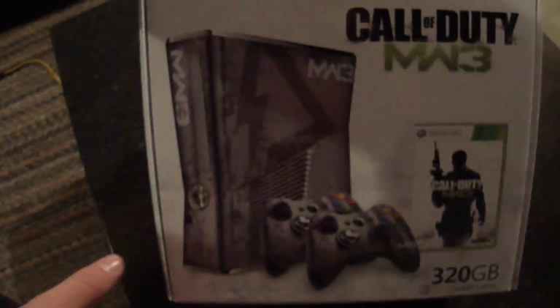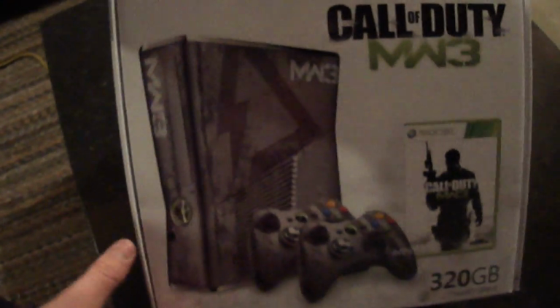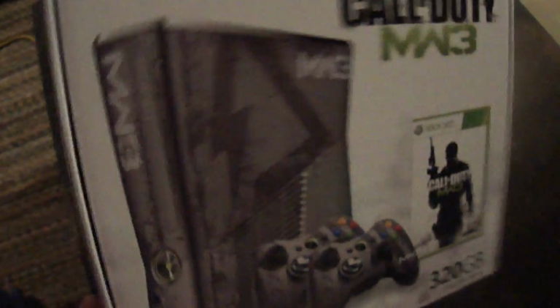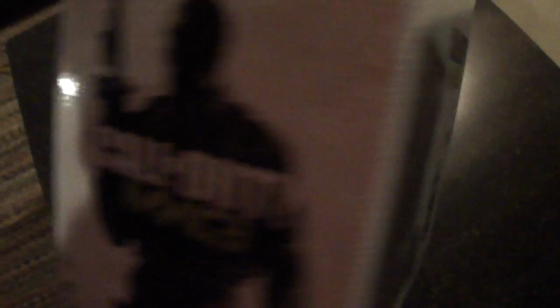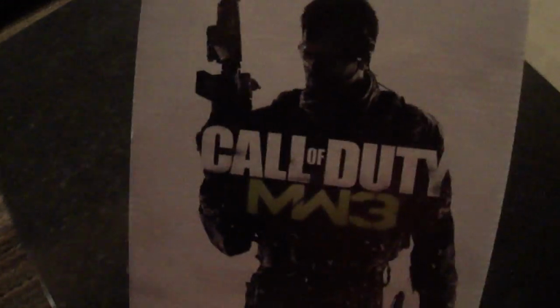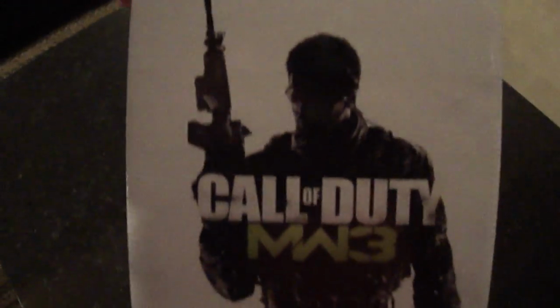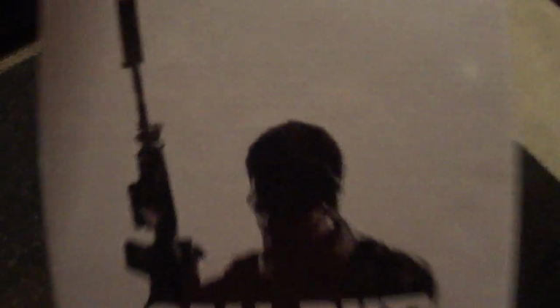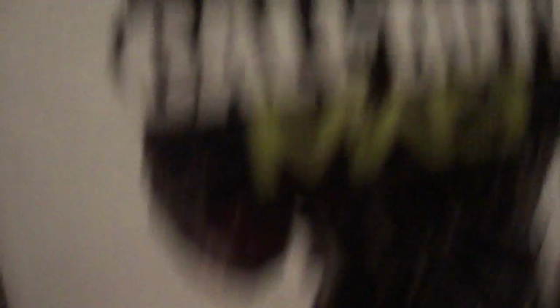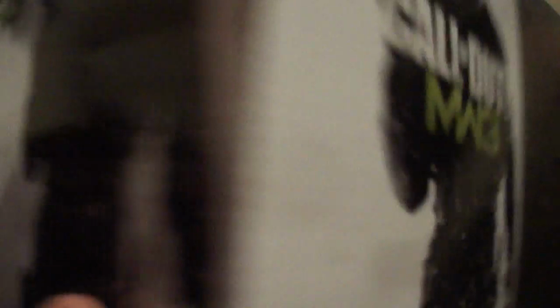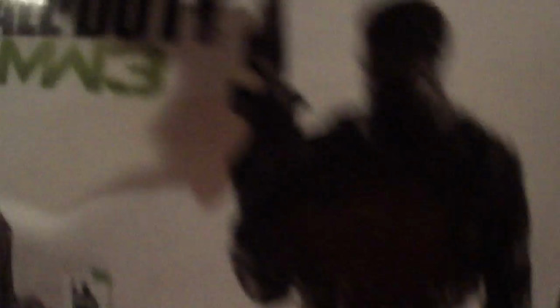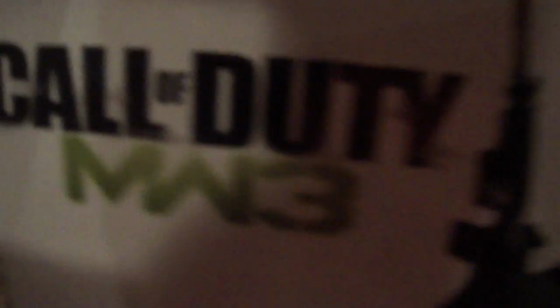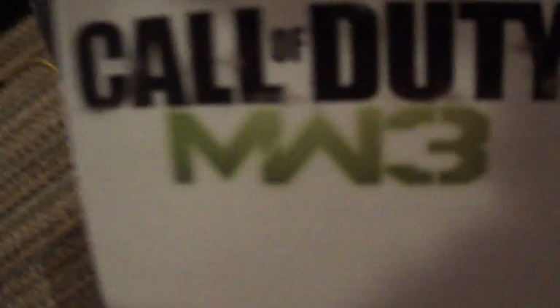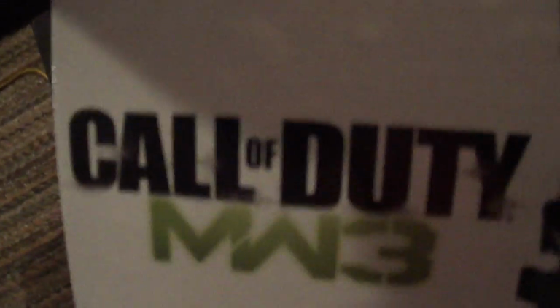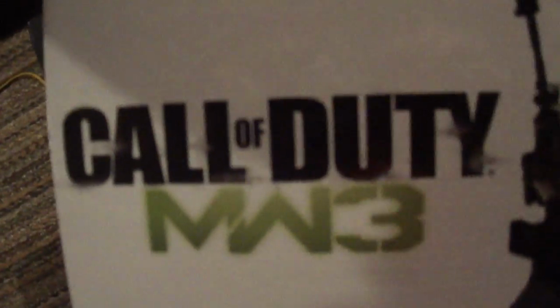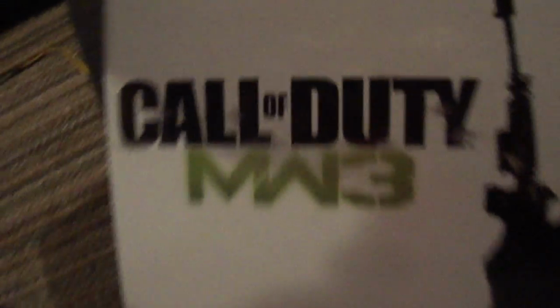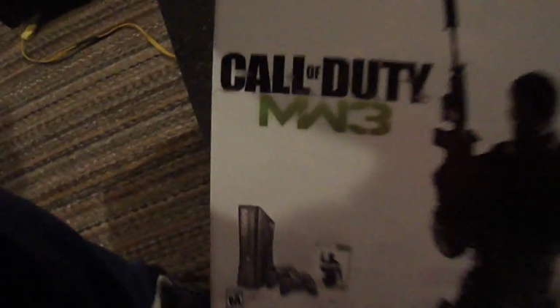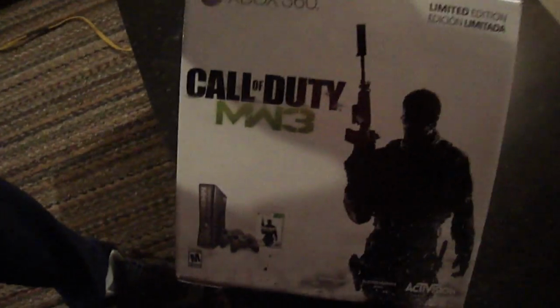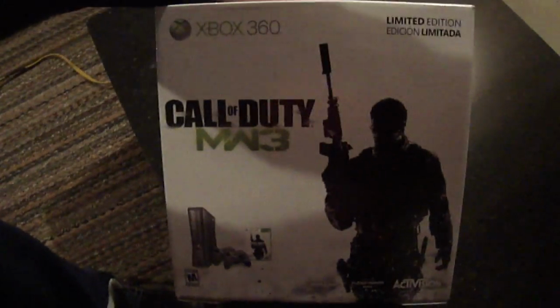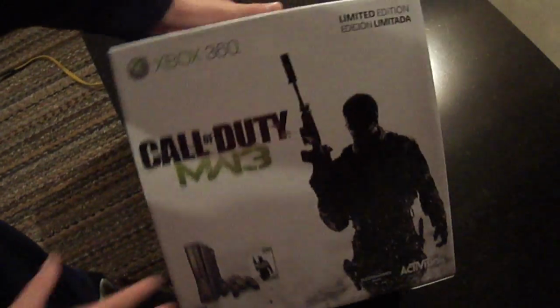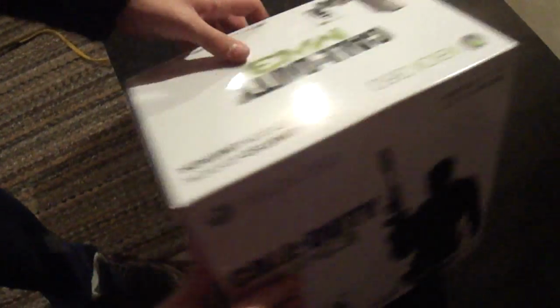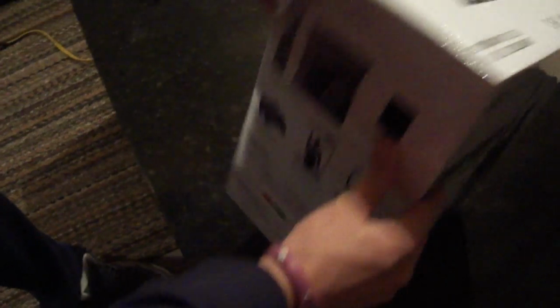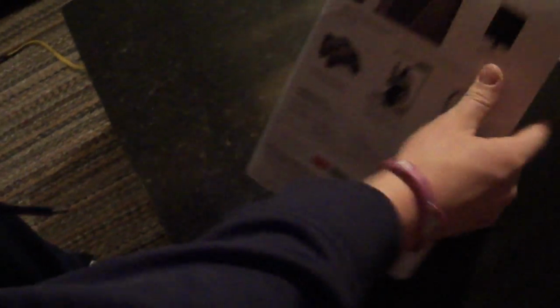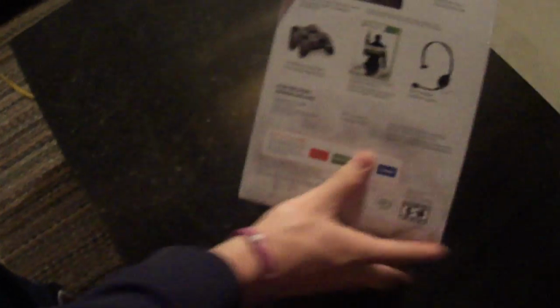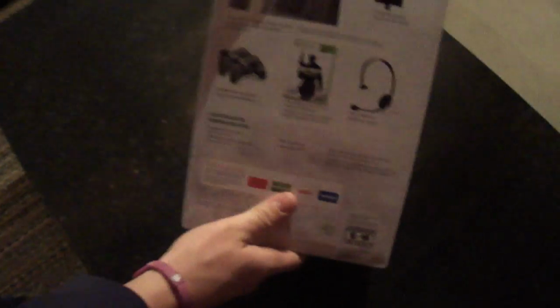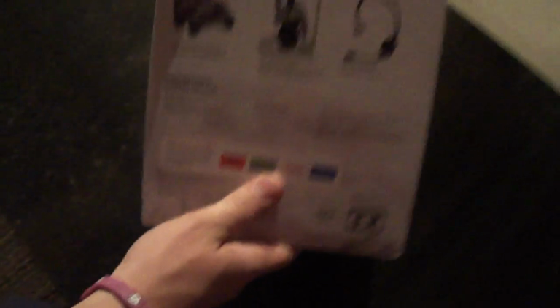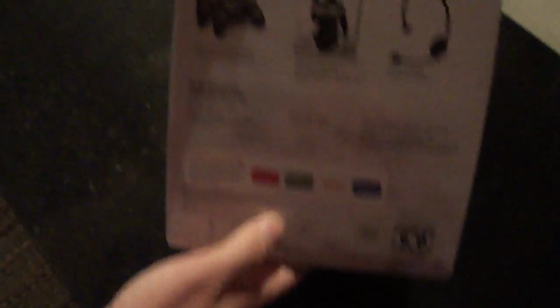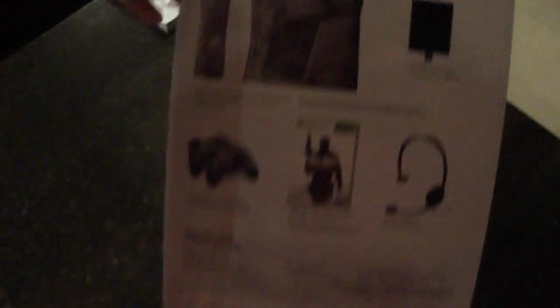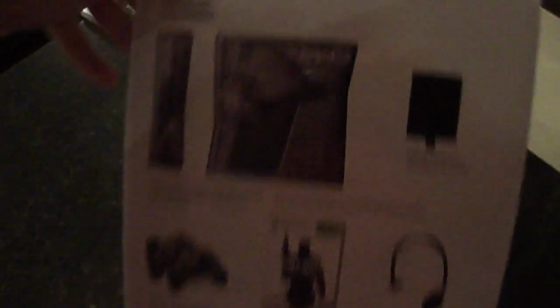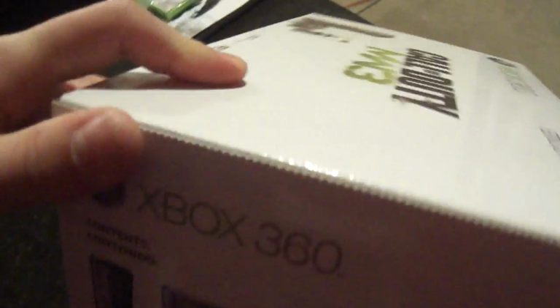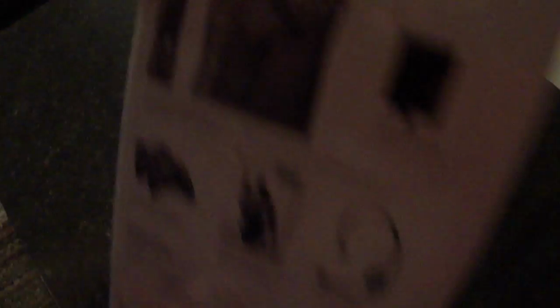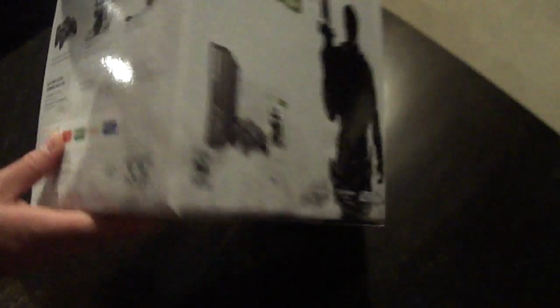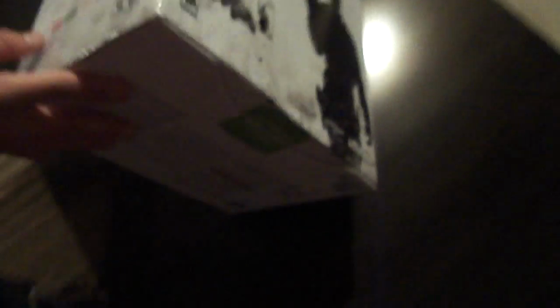That's that side. Here's this side. There's that. And then right here on that side.